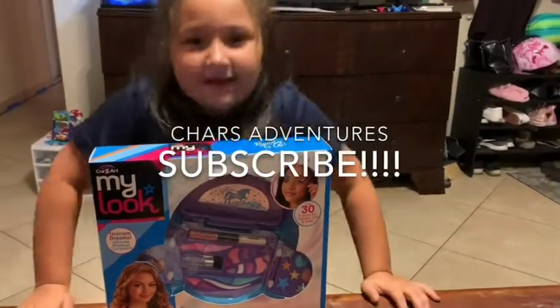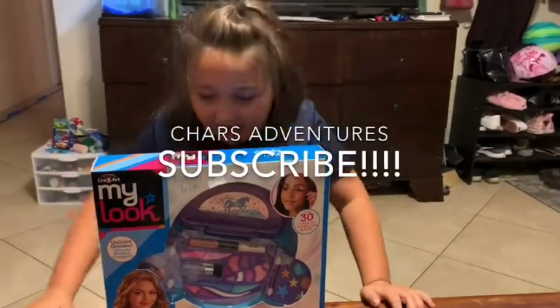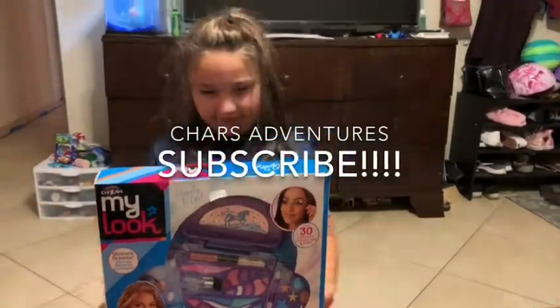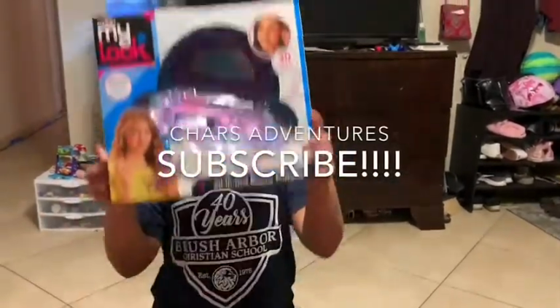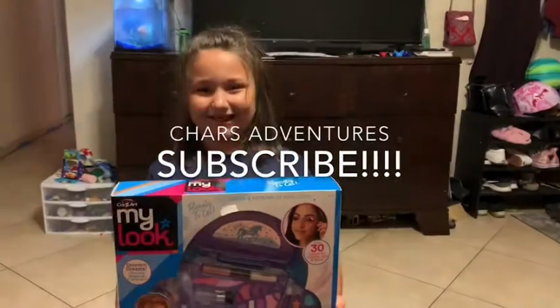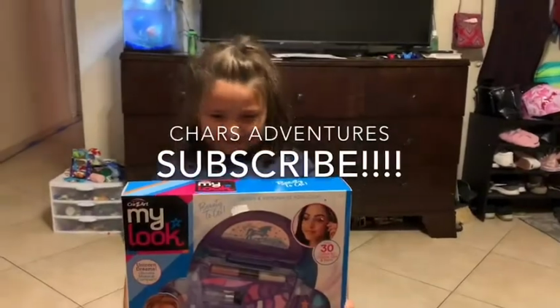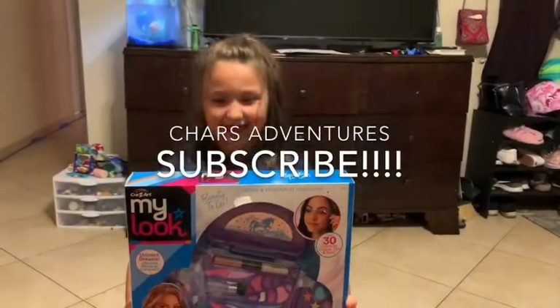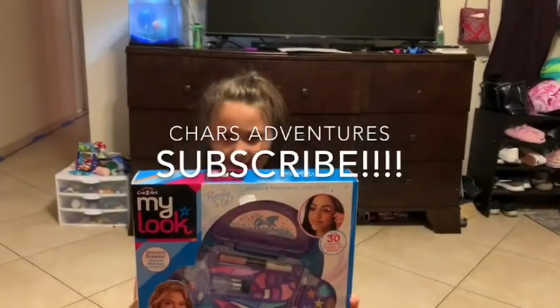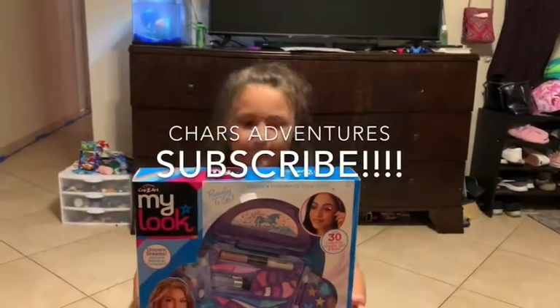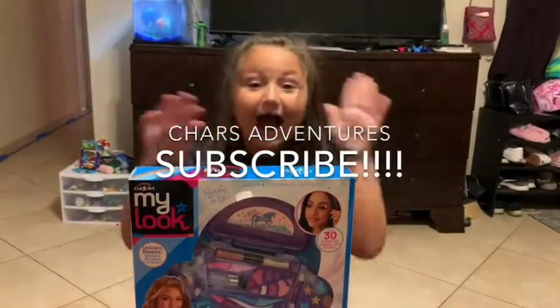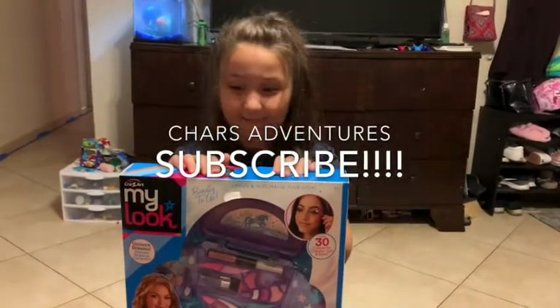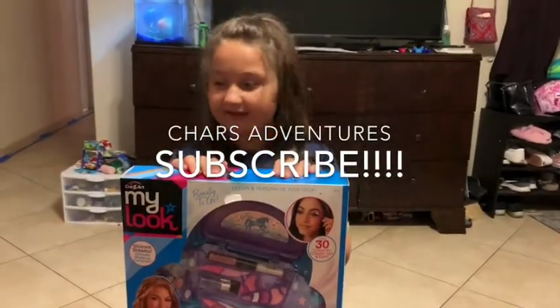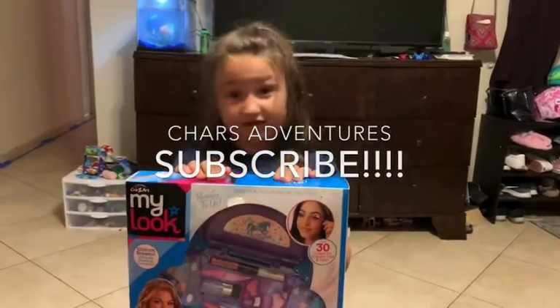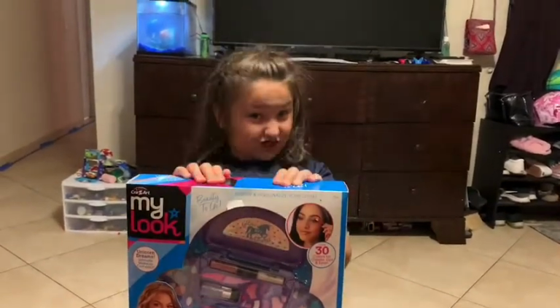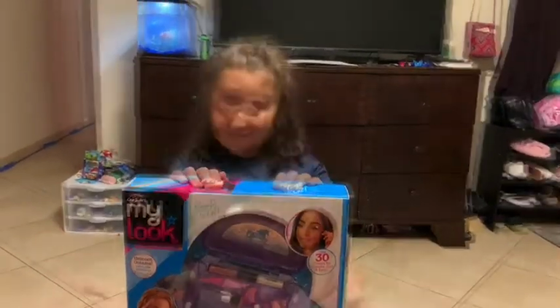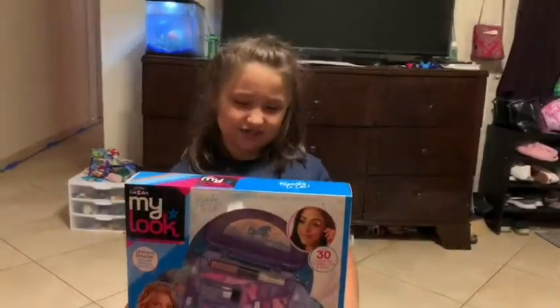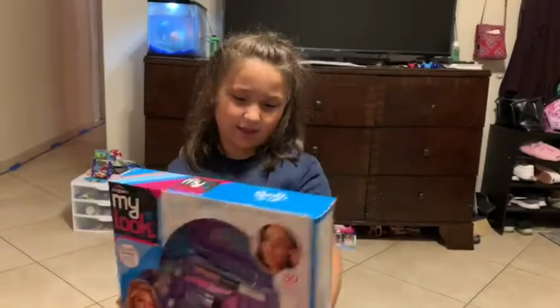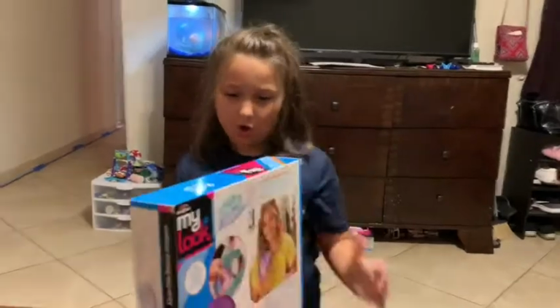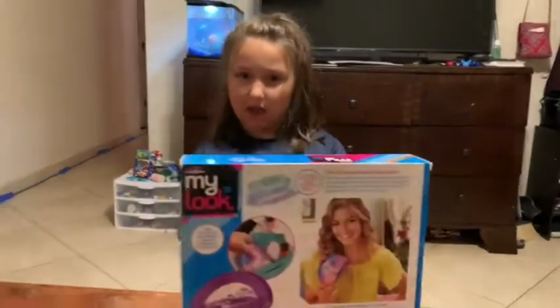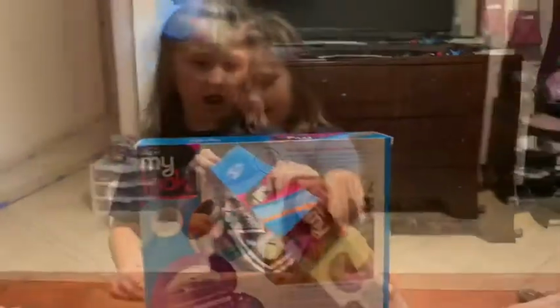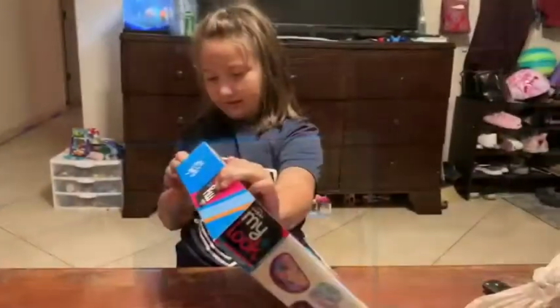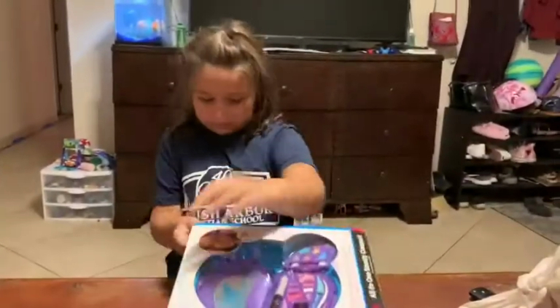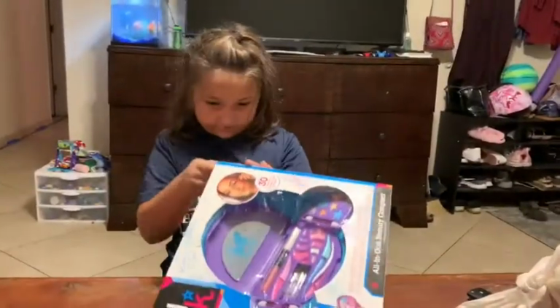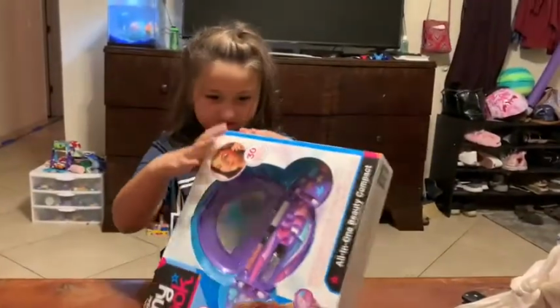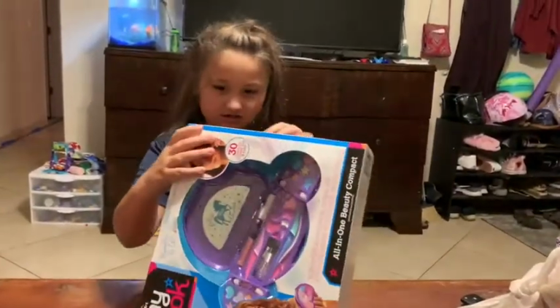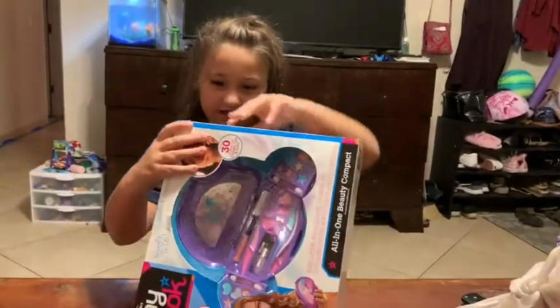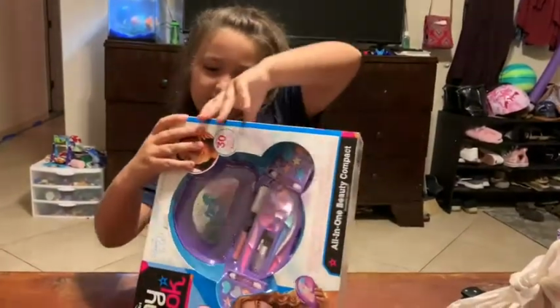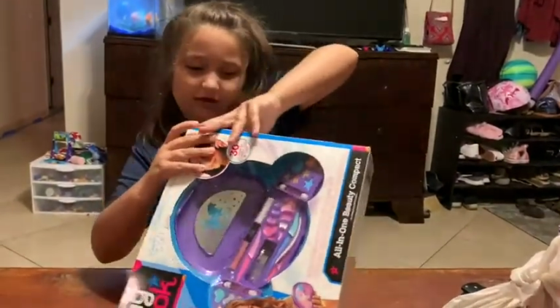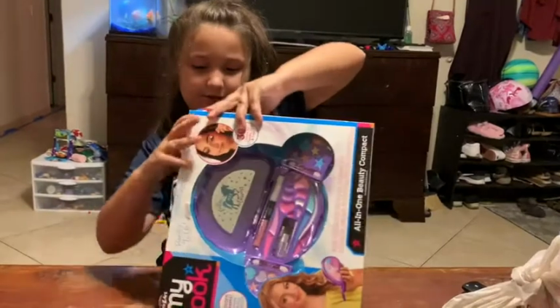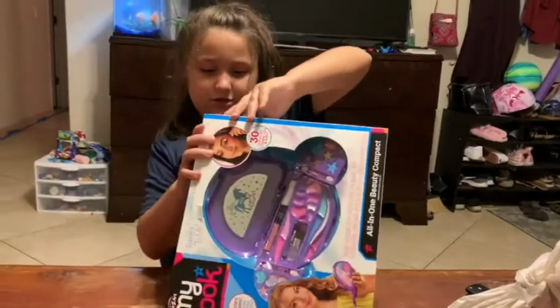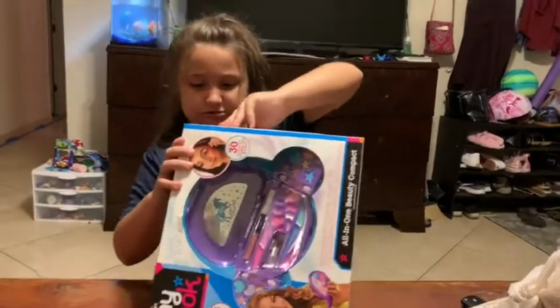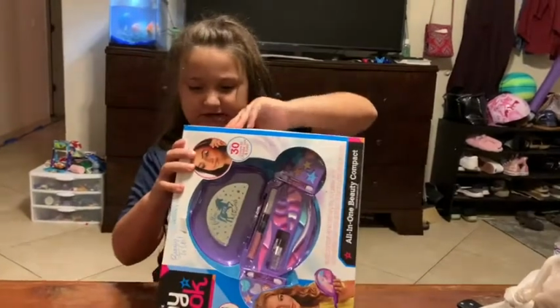Now we're going to open this thing today because I bought this at SuperTarget on my birthday yesterday. So first, I think we should probably open it right here.